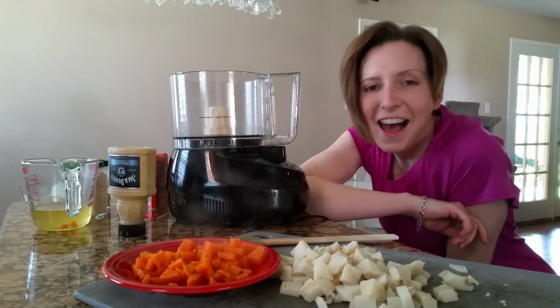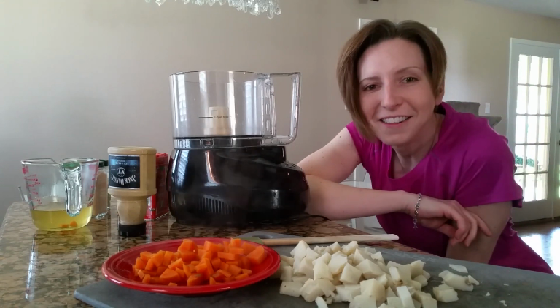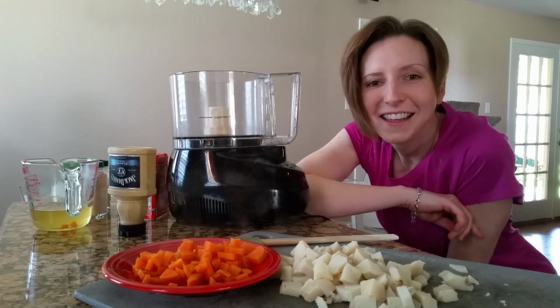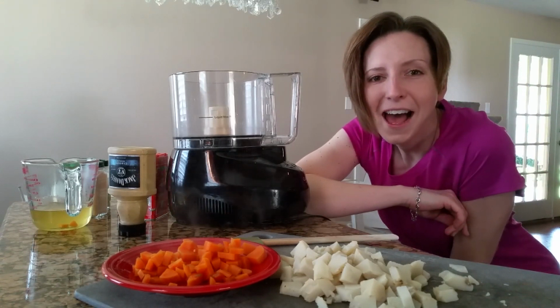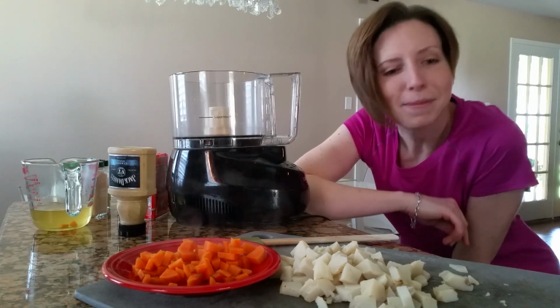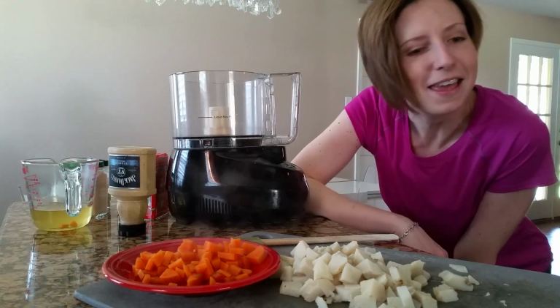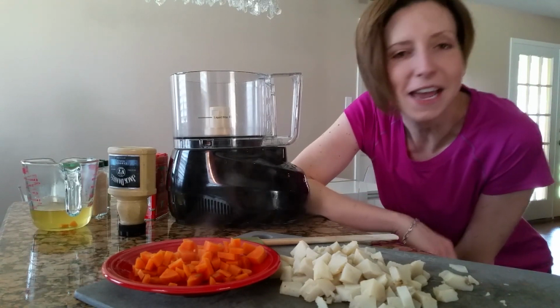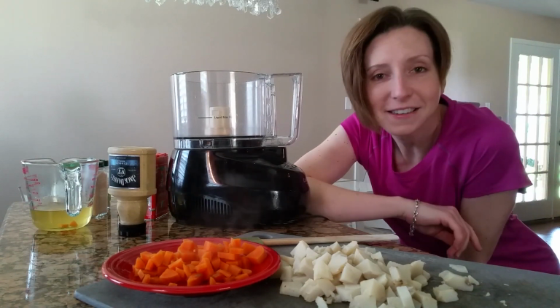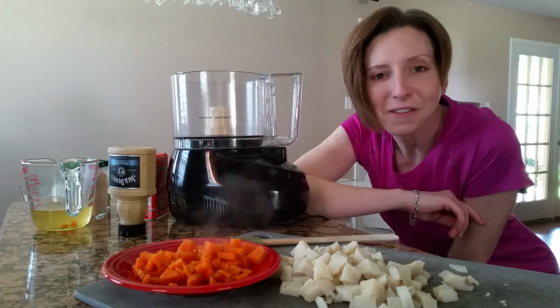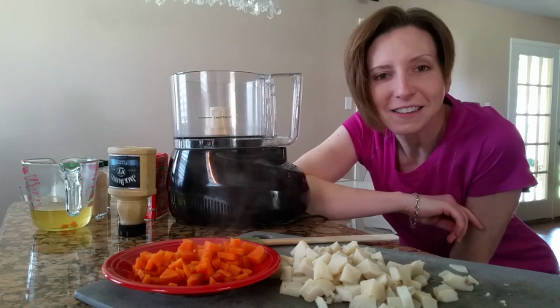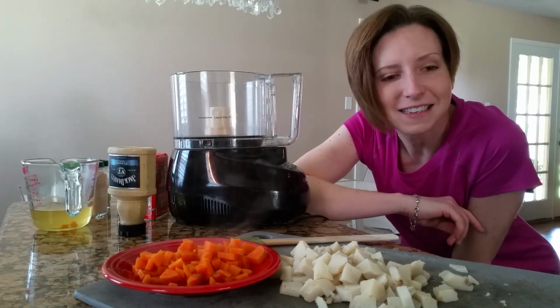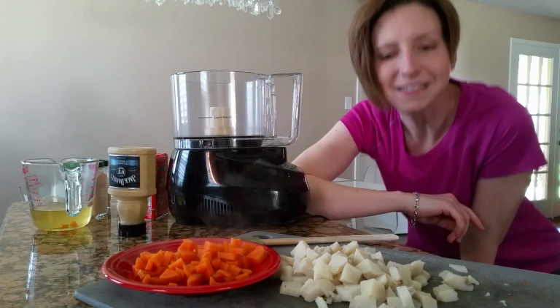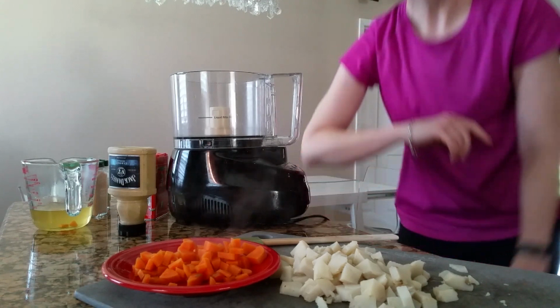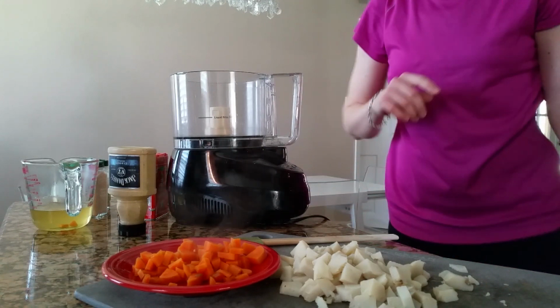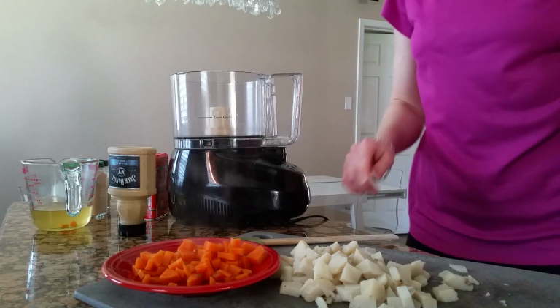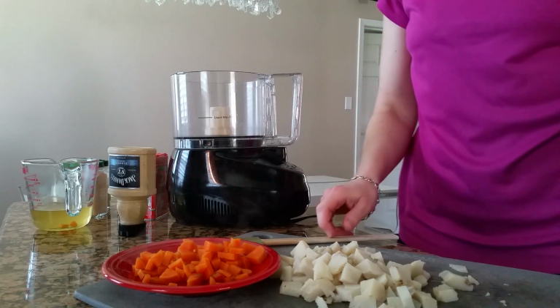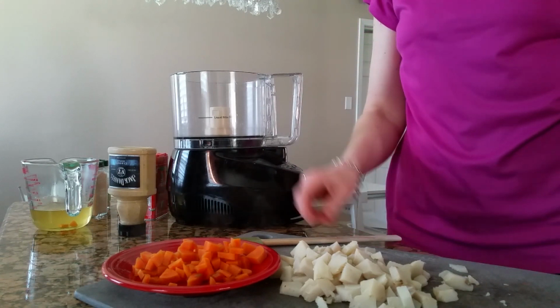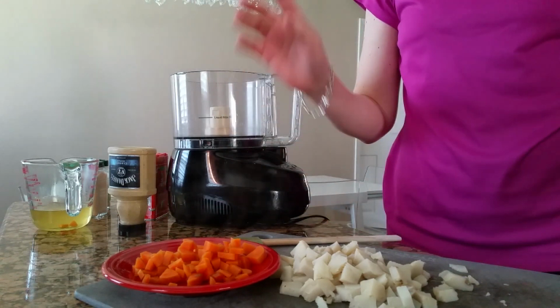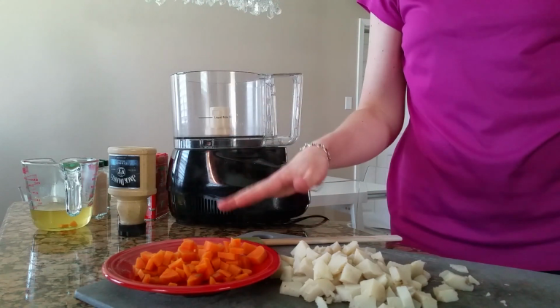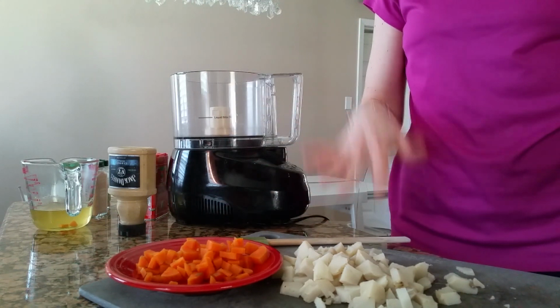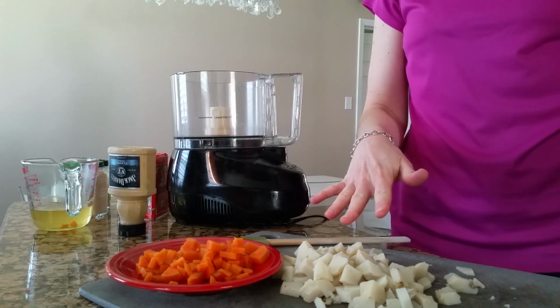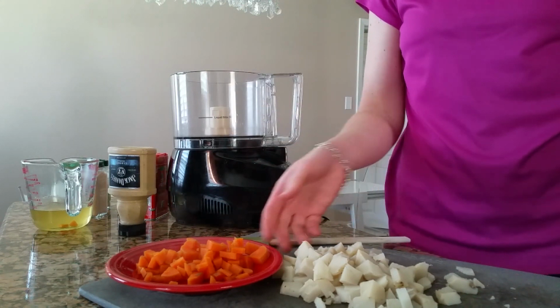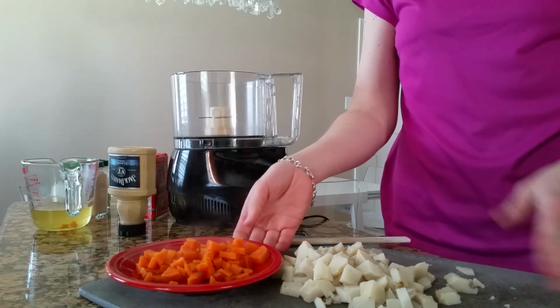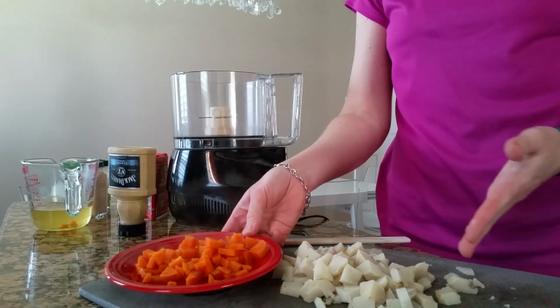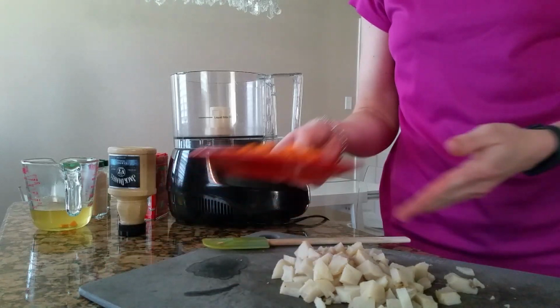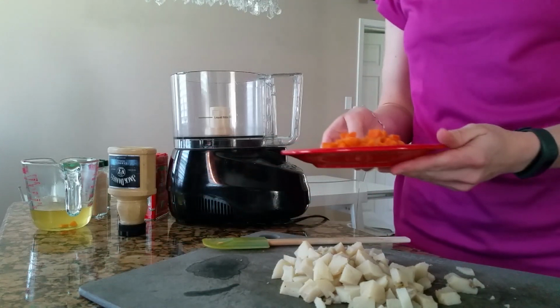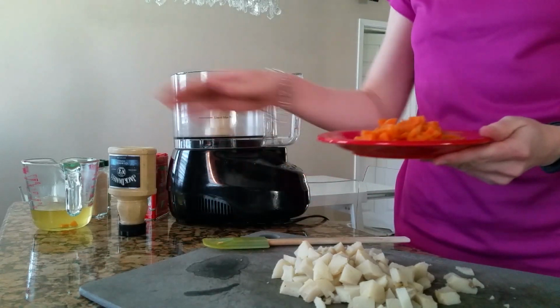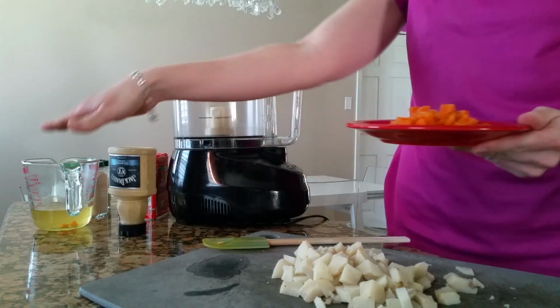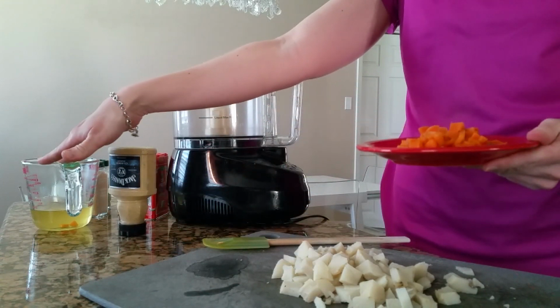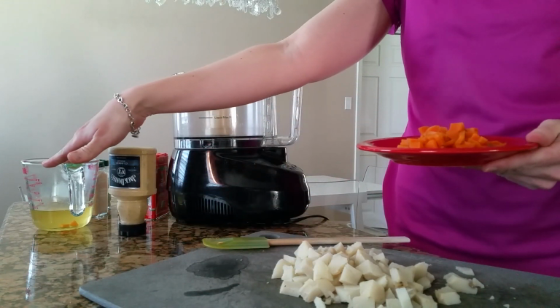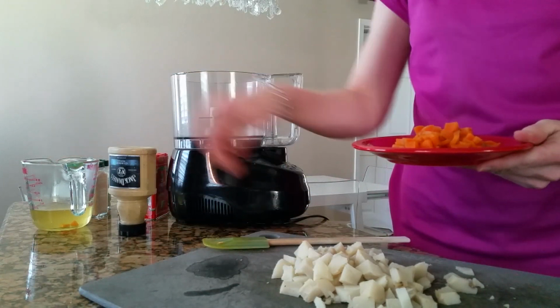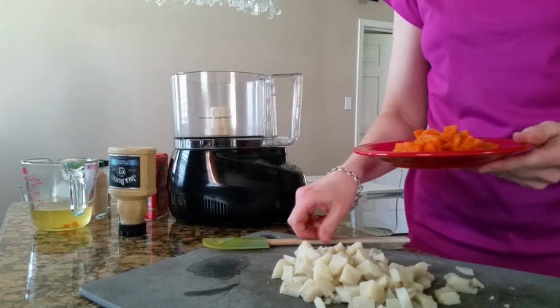Hi y'all. I'm going to make the potato queso for the lentil quesadillas. The recipe says to boil your carrots and you have your mashed potatoes. These are just cooked potatoes, and I also have some of the reserved liquid from cooking the carrots.